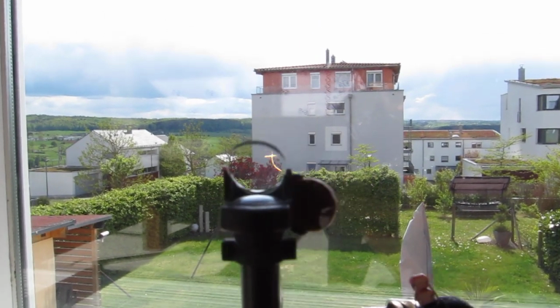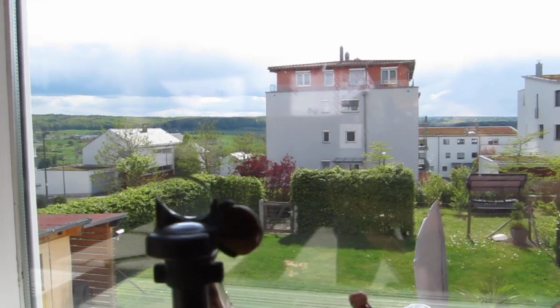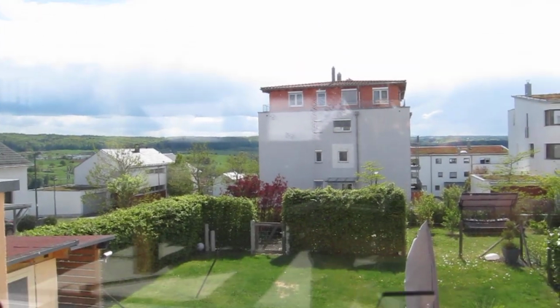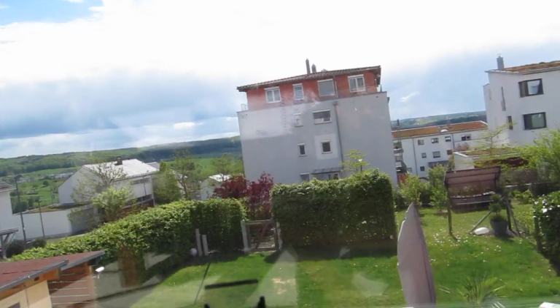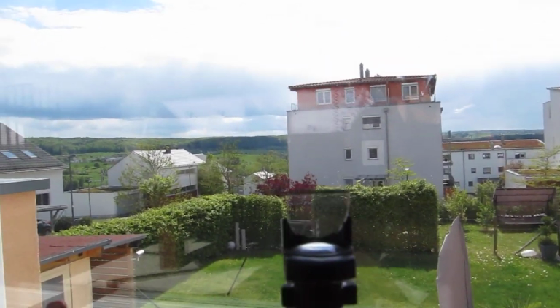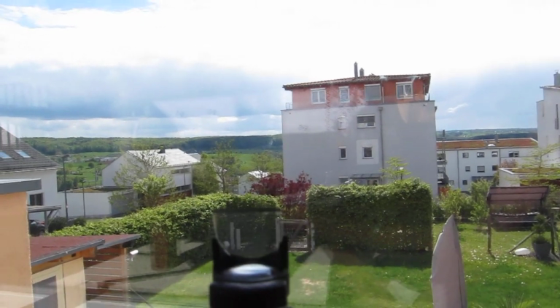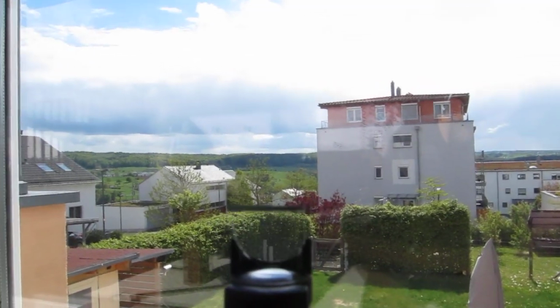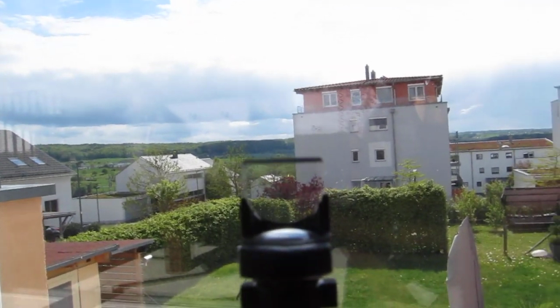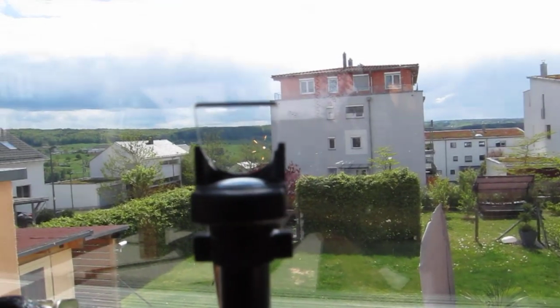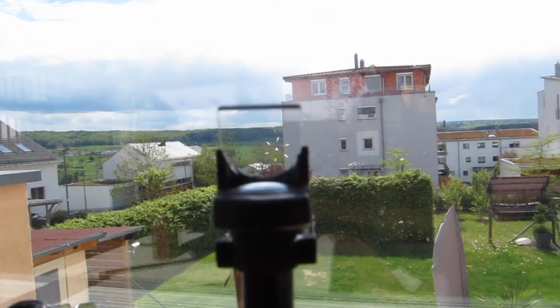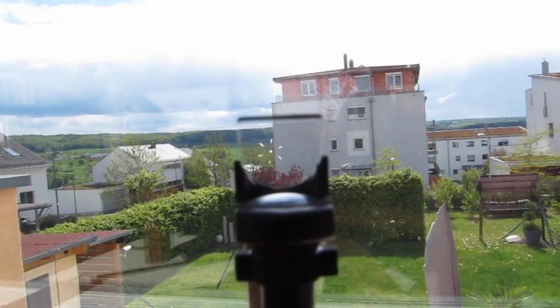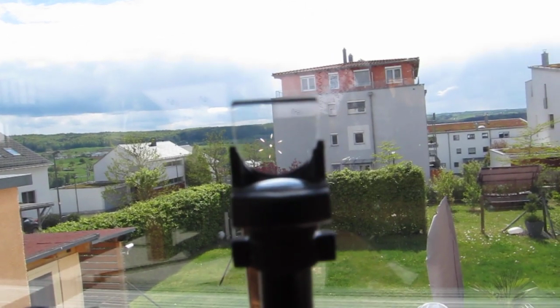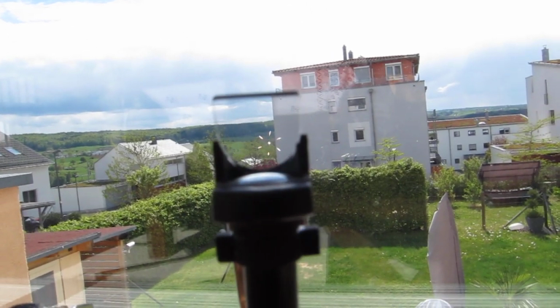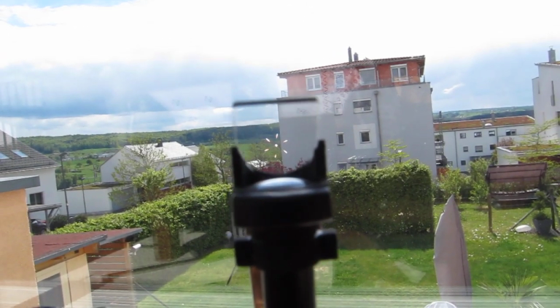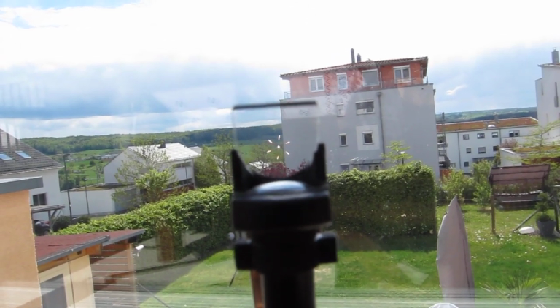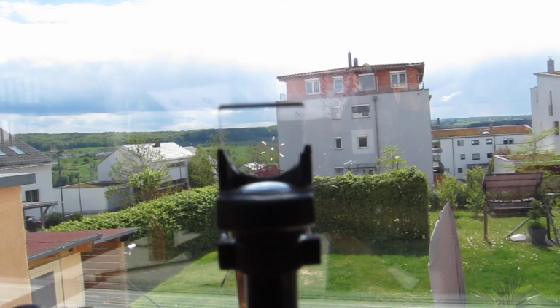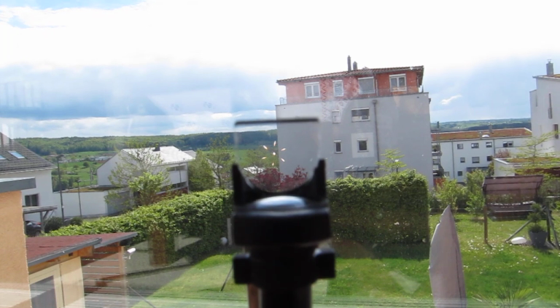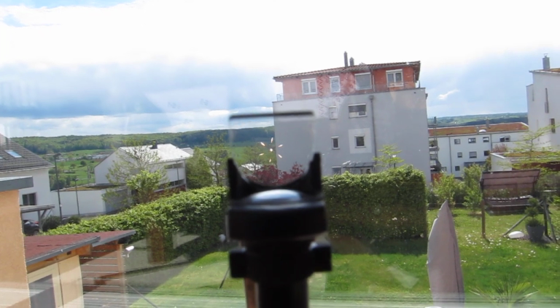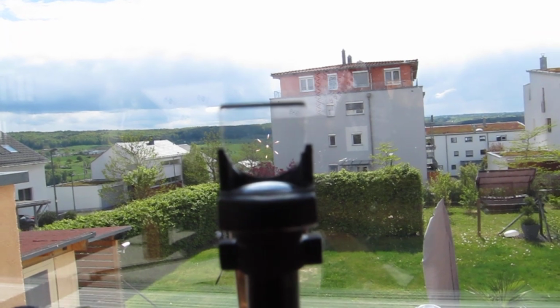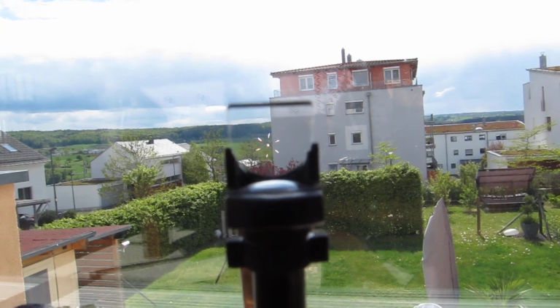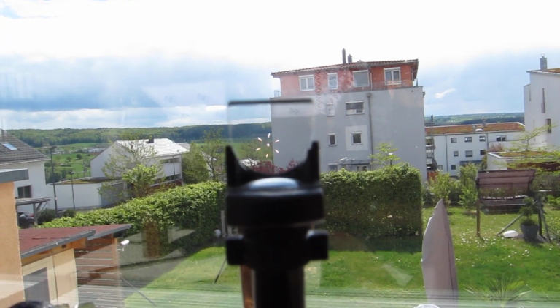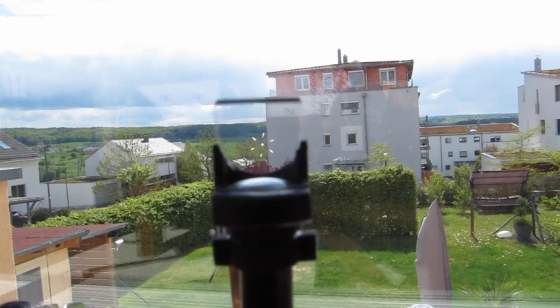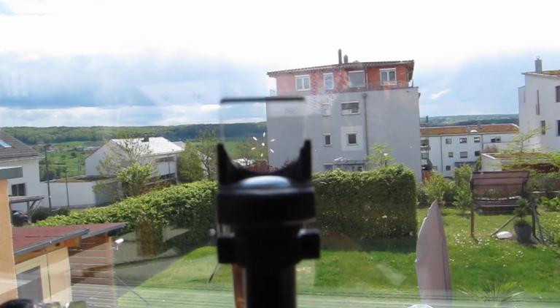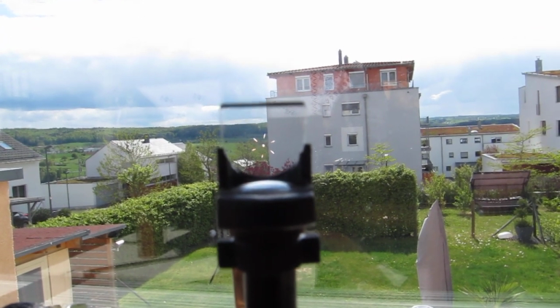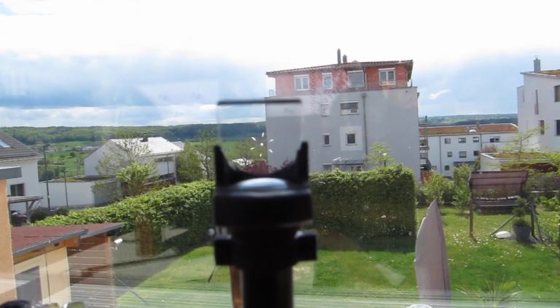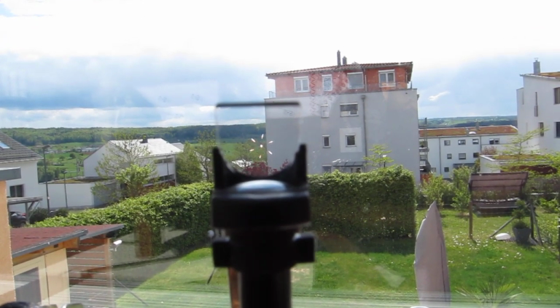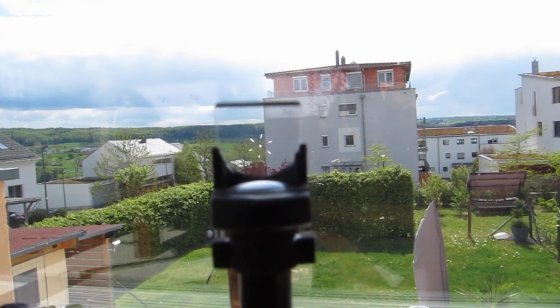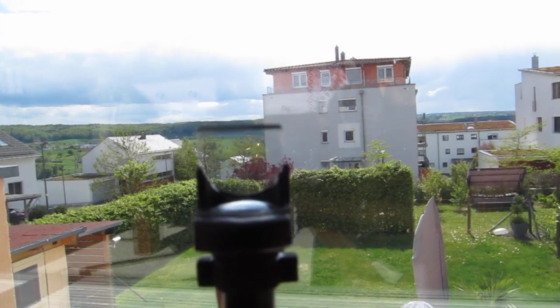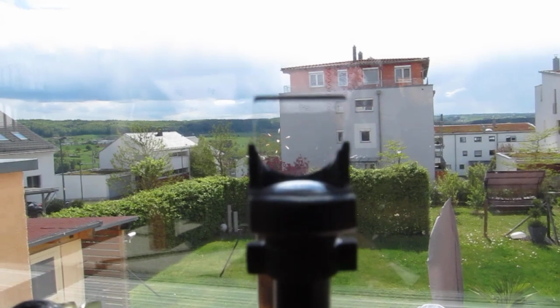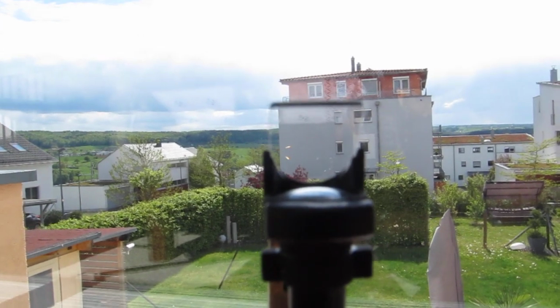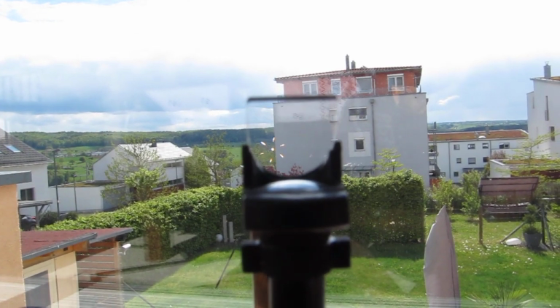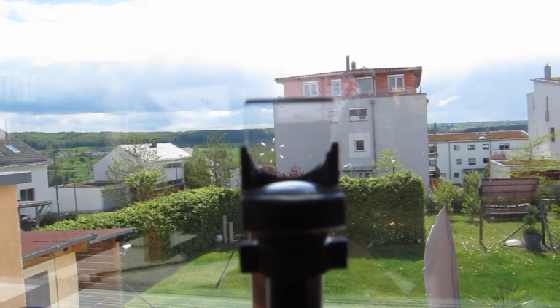And second, the diamond shape gyro style Reticle as used on the British Mark II Ferranti gun sight or the American K14.